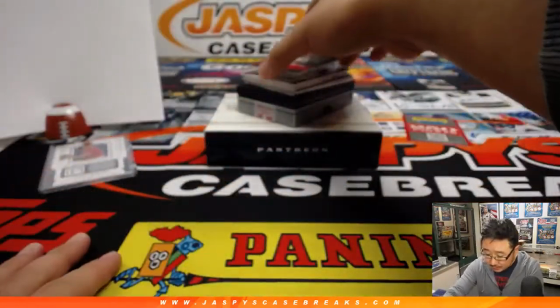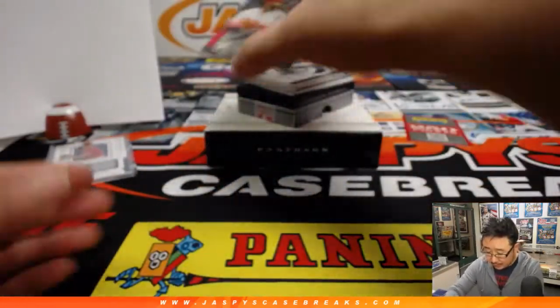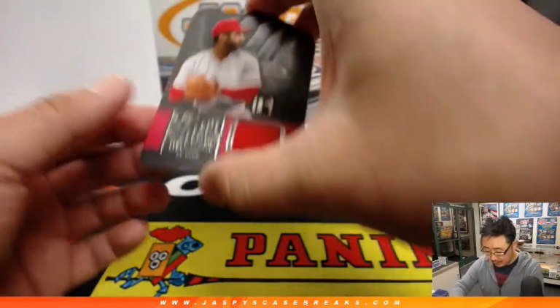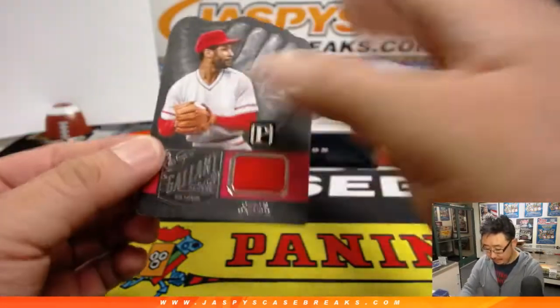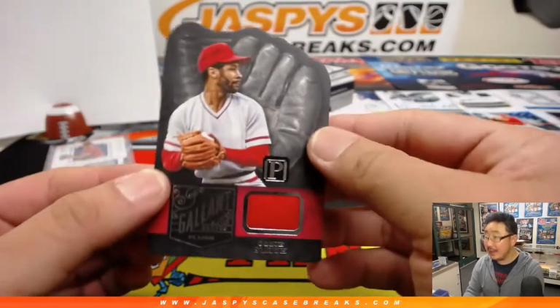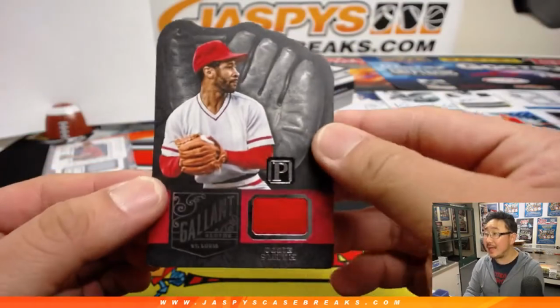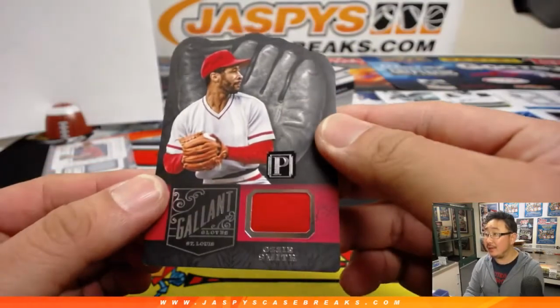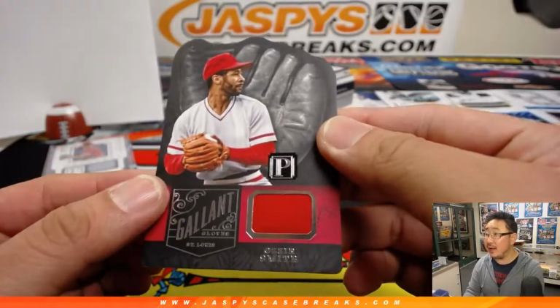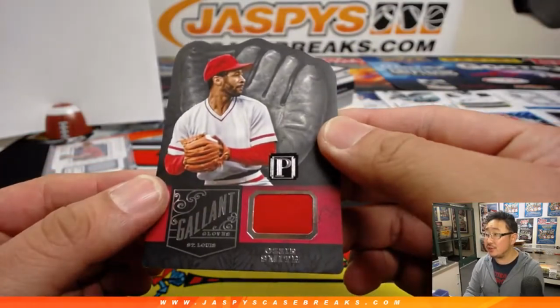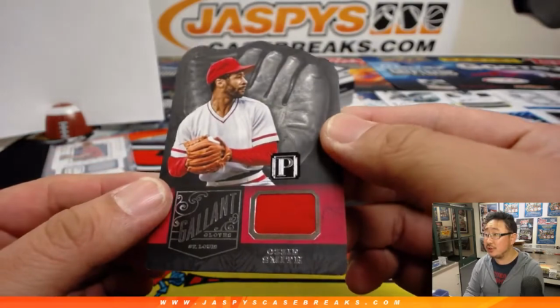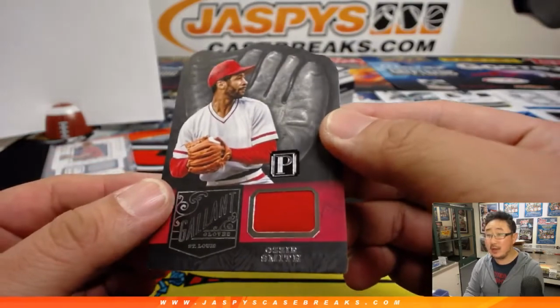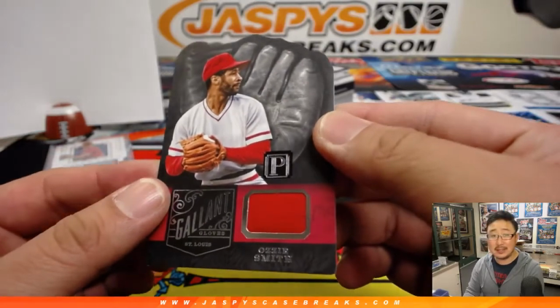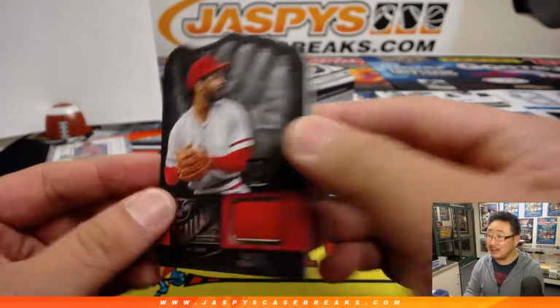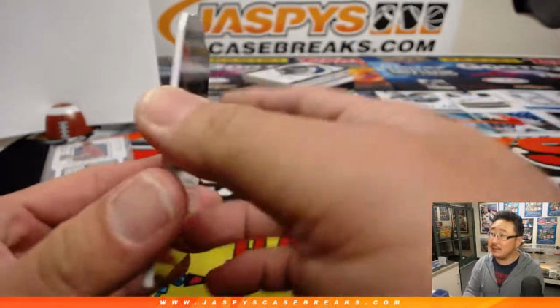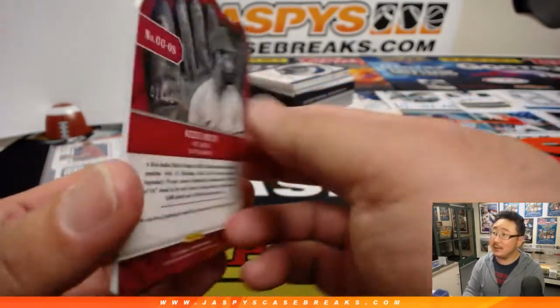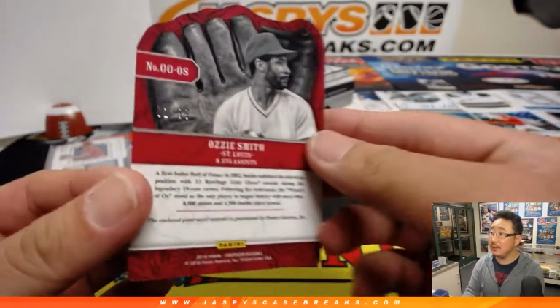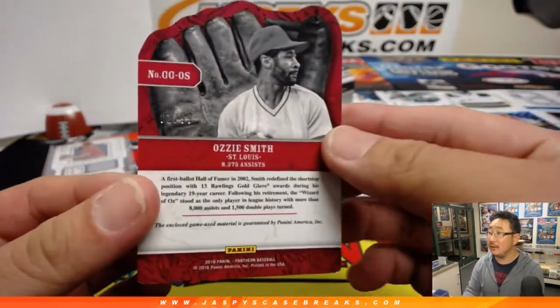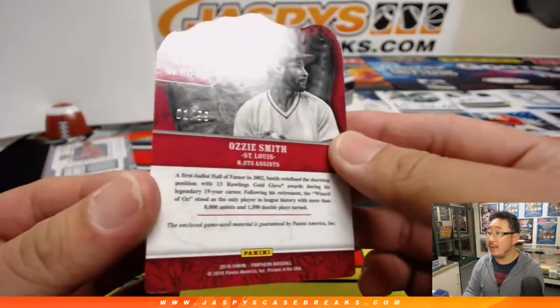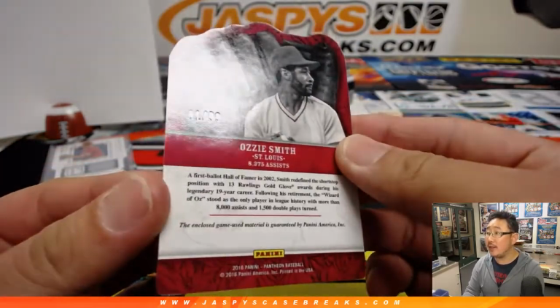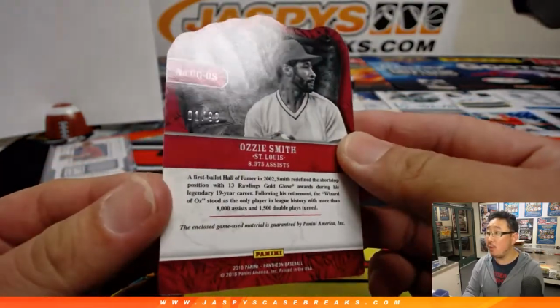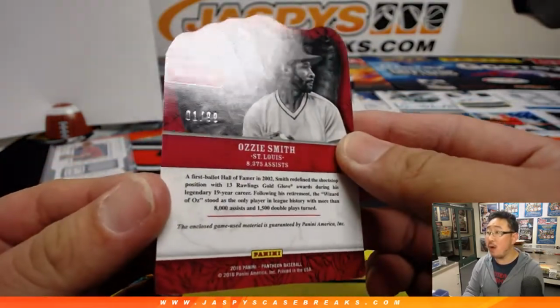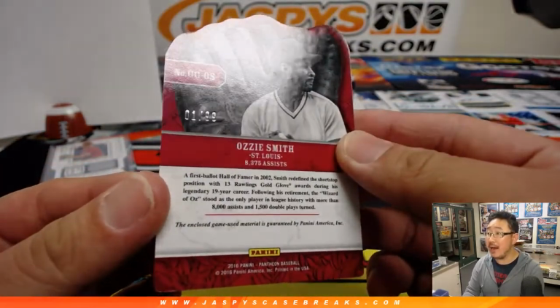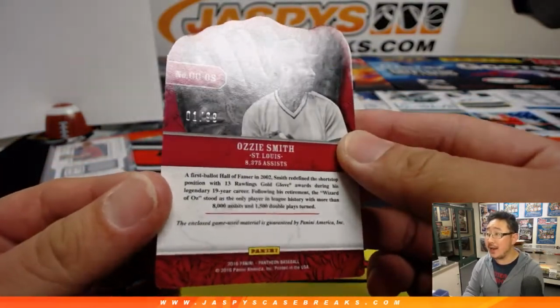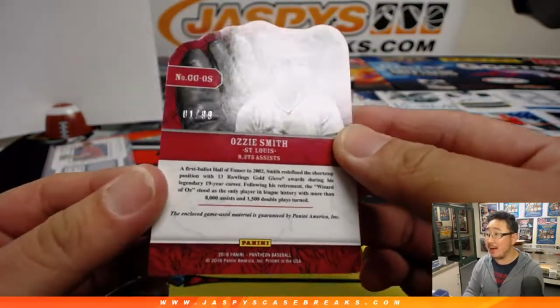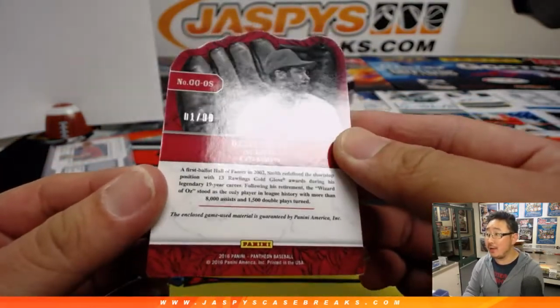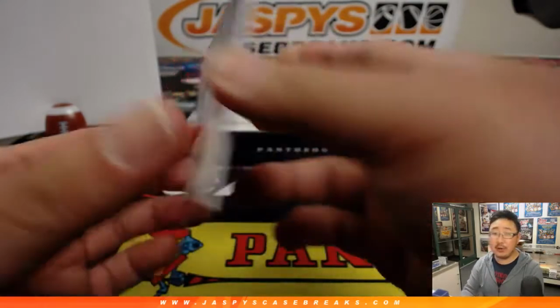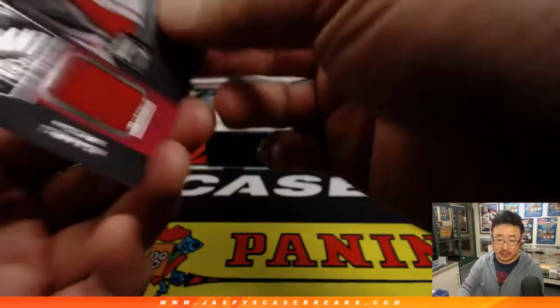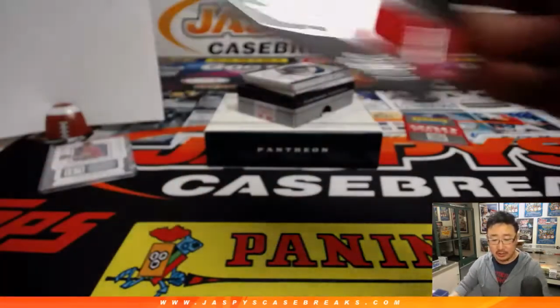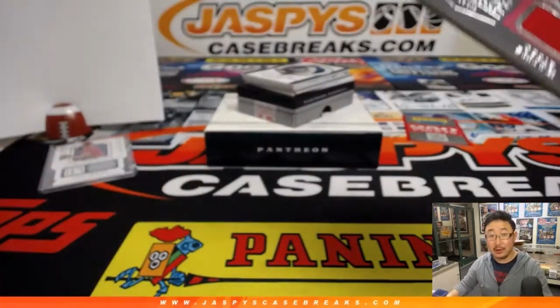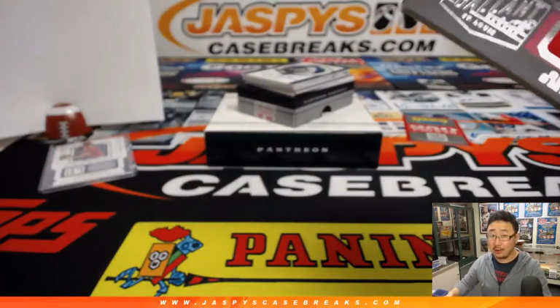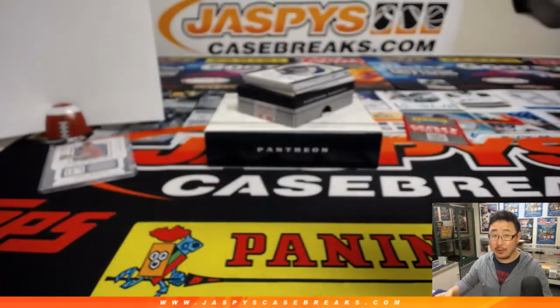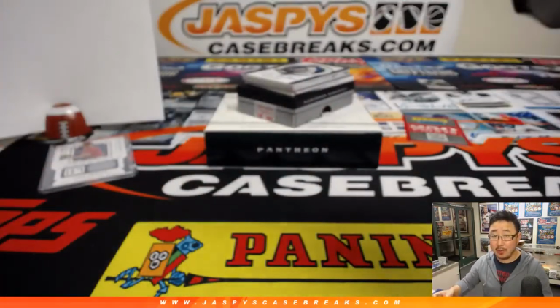And we got Gallant Gloves — Ozzie. That is number one out of 99, more game used material. Kurt with the number one.